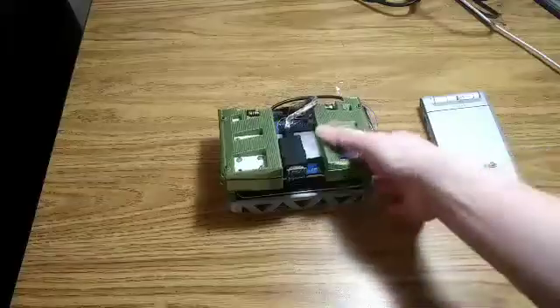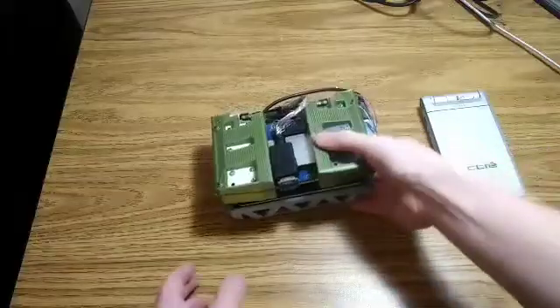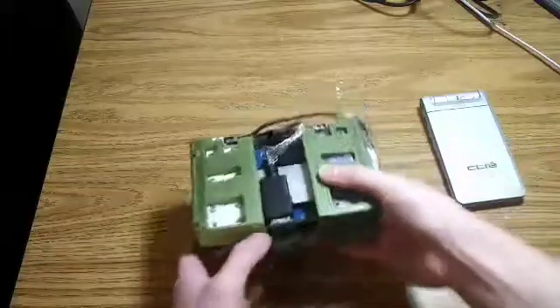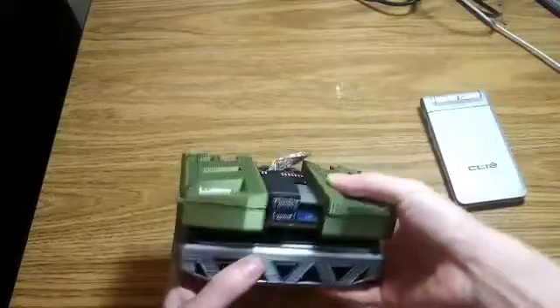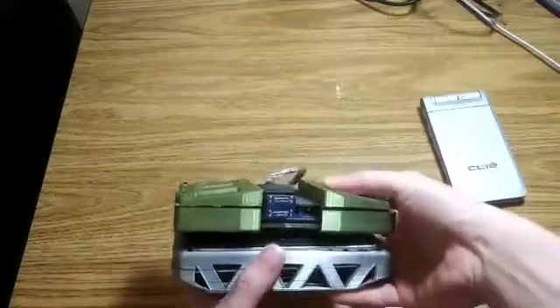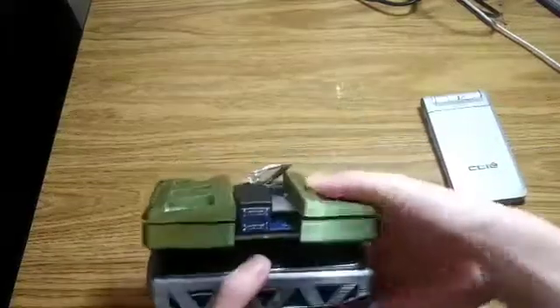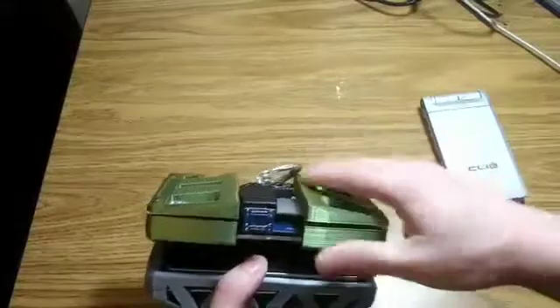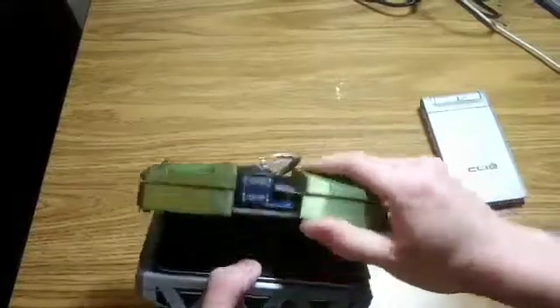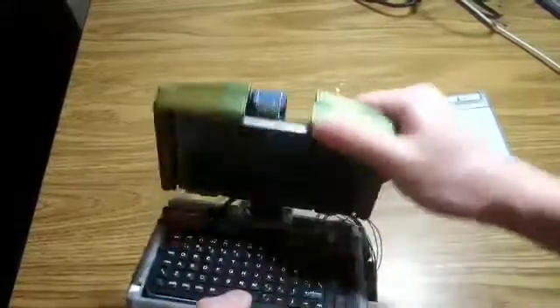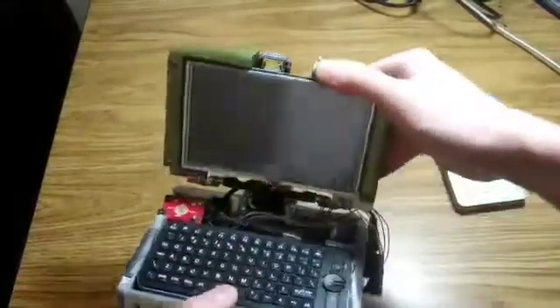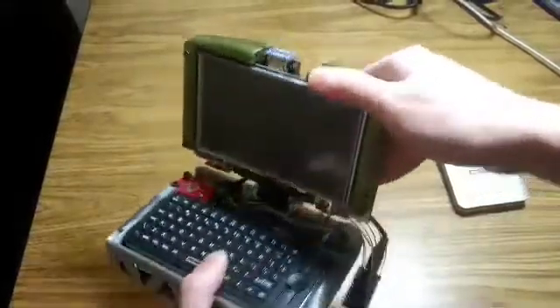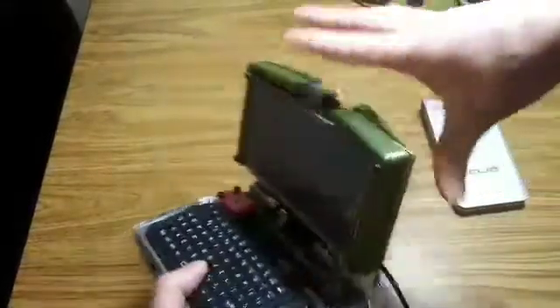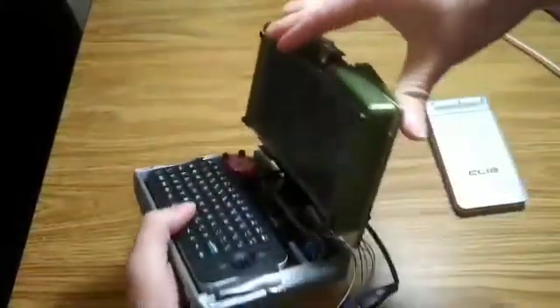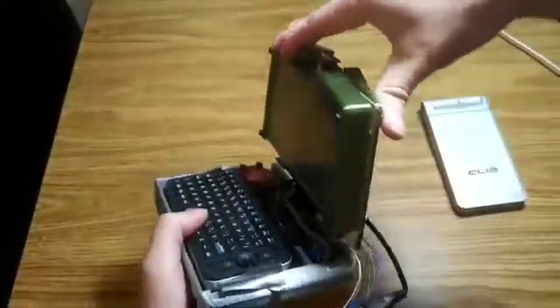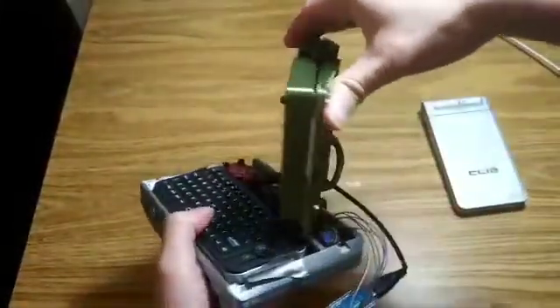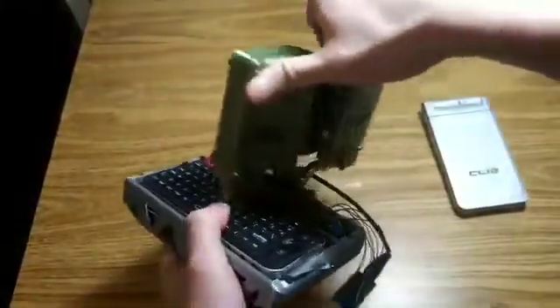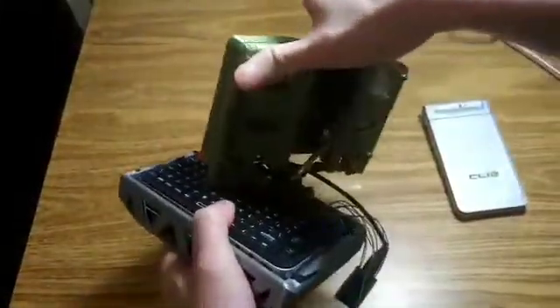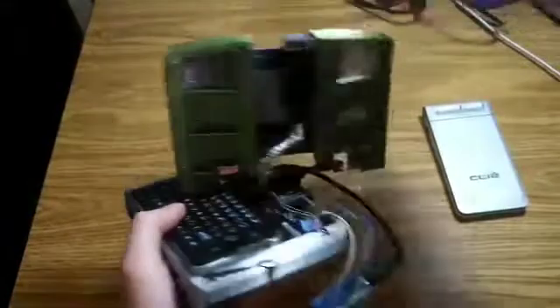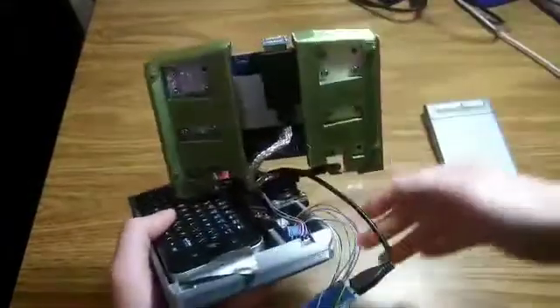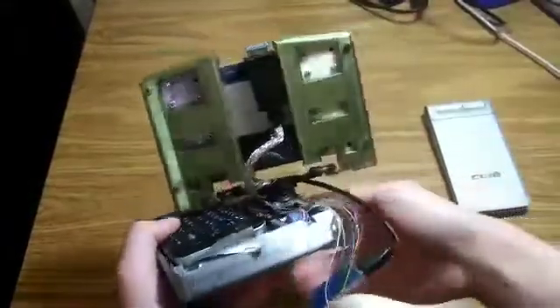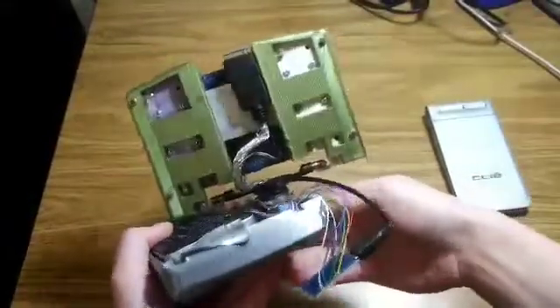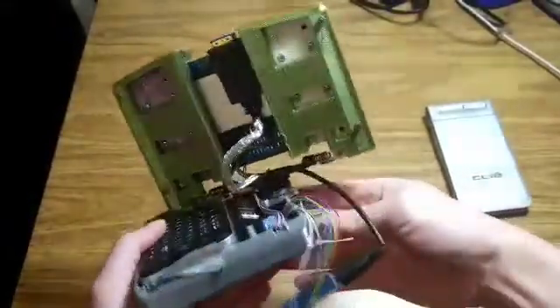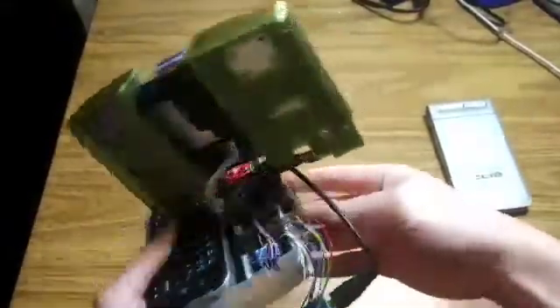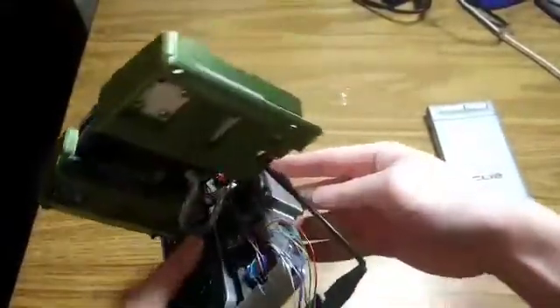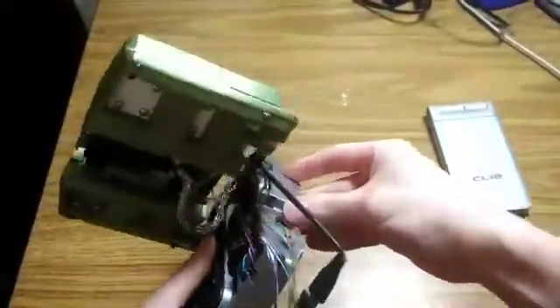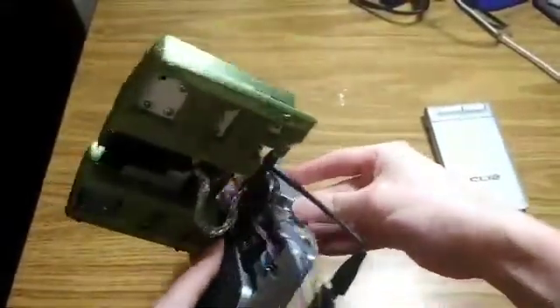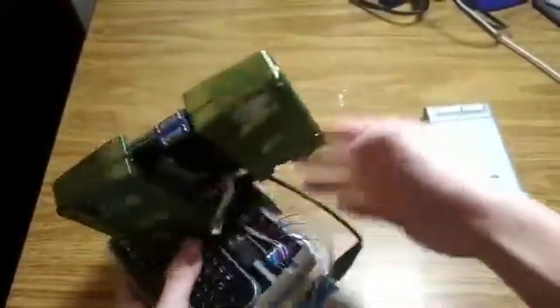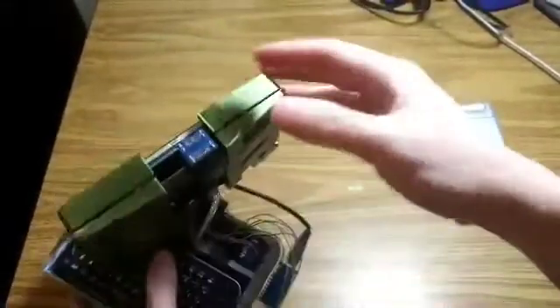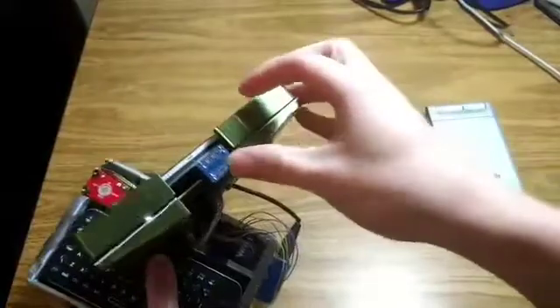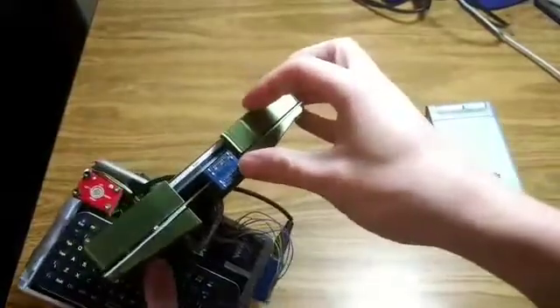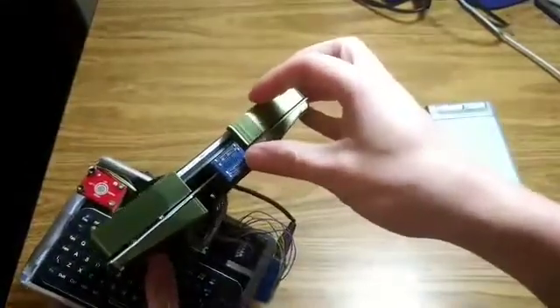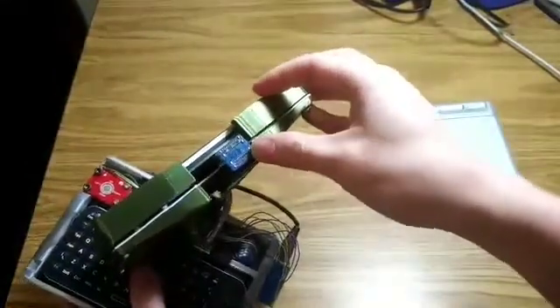As you can see, this prototype is very thick at over 5cm. Obviously this isn't very practical for a portable device, but this was as compact as I was able to make it as I'm just a one-man team. If I had a team of engineers helping me design this, I know I could make it less than 2cm thin.